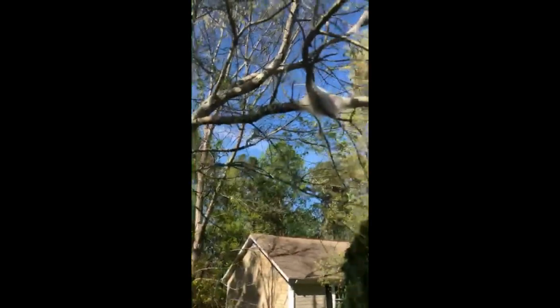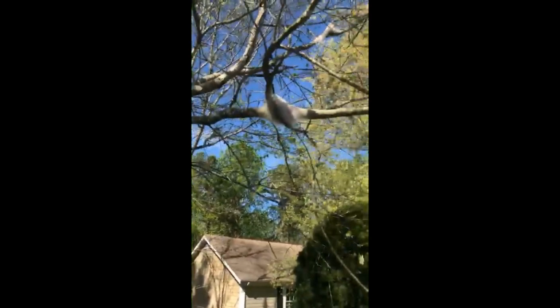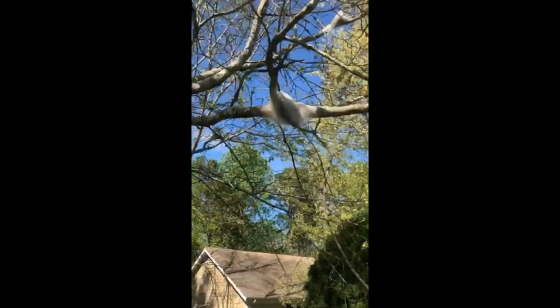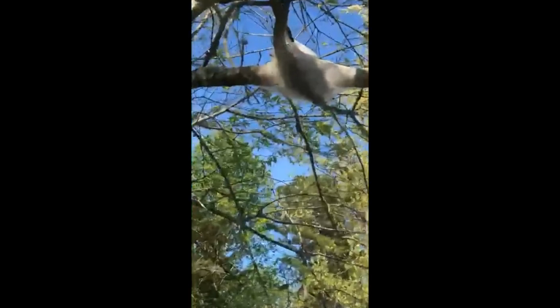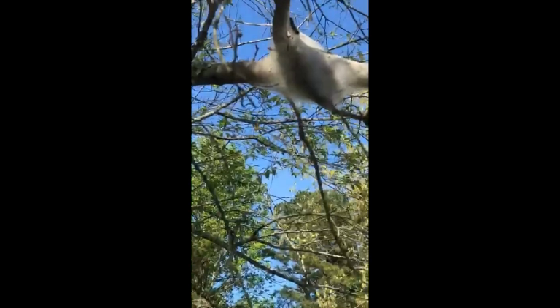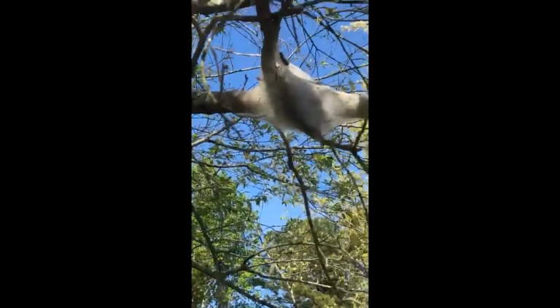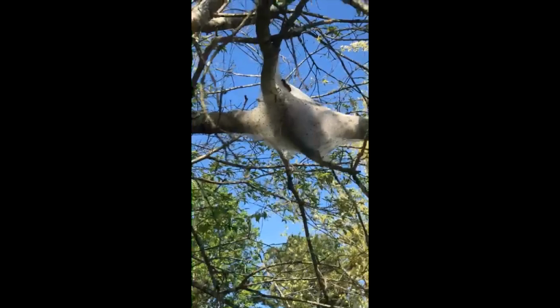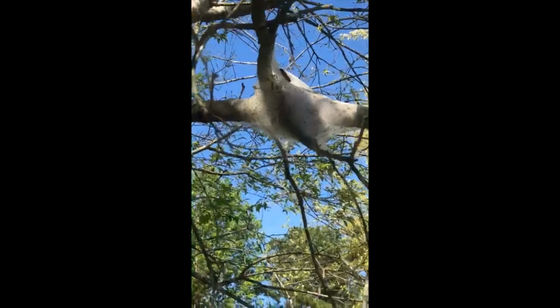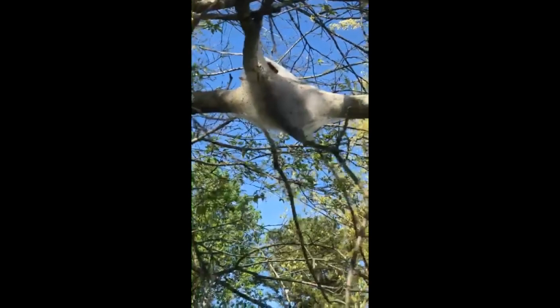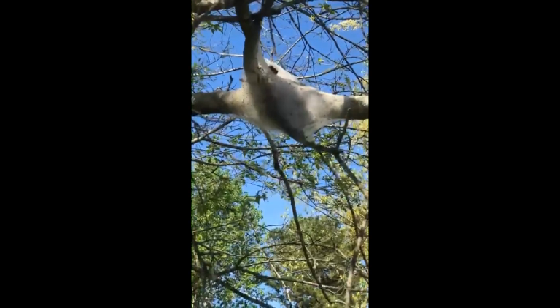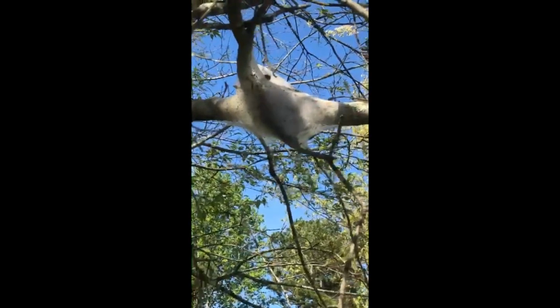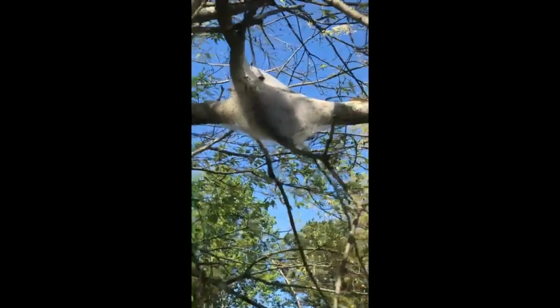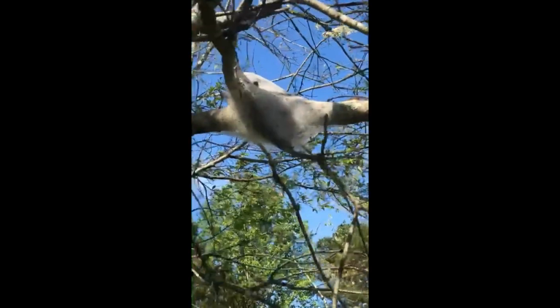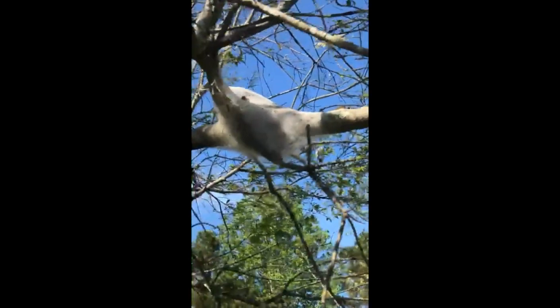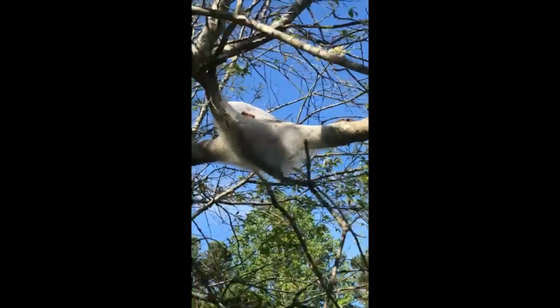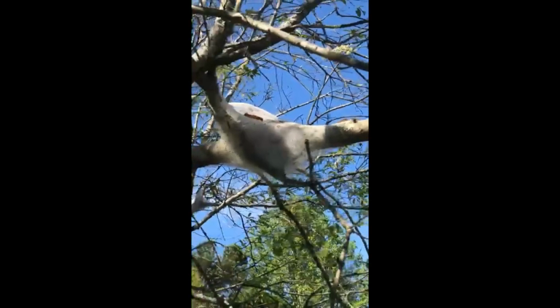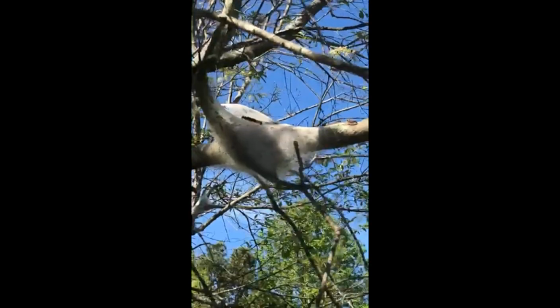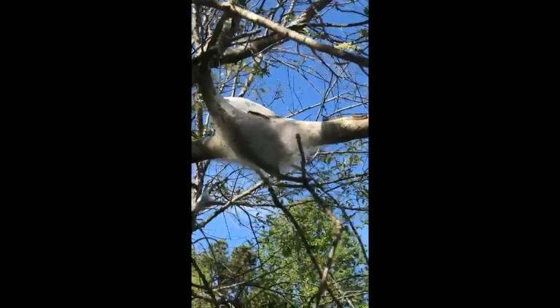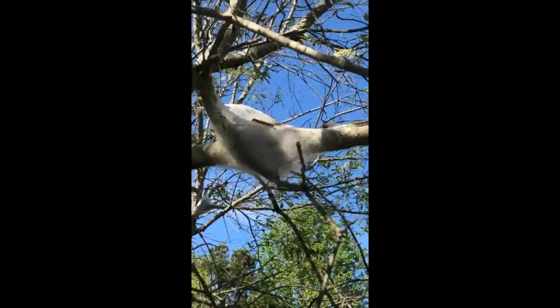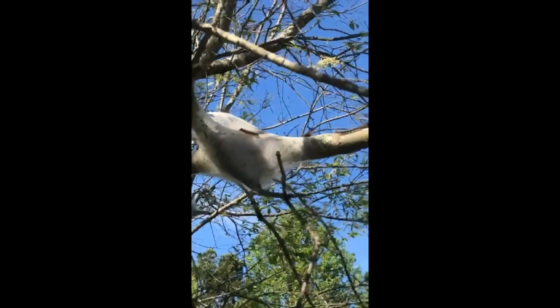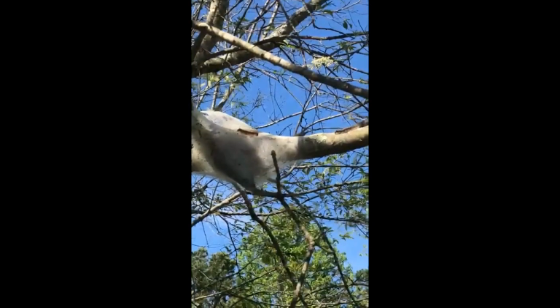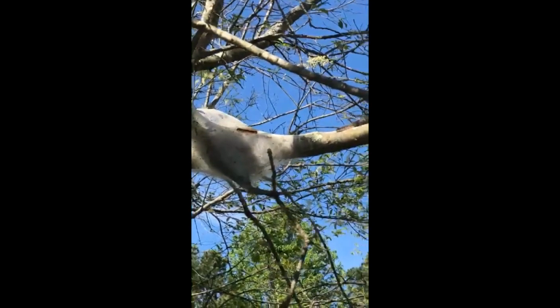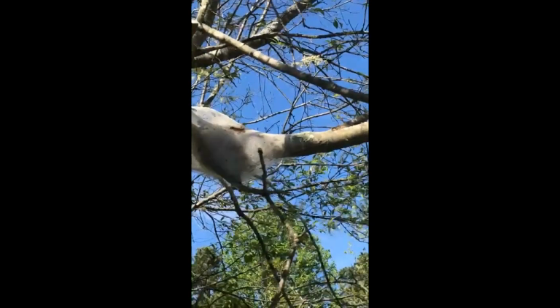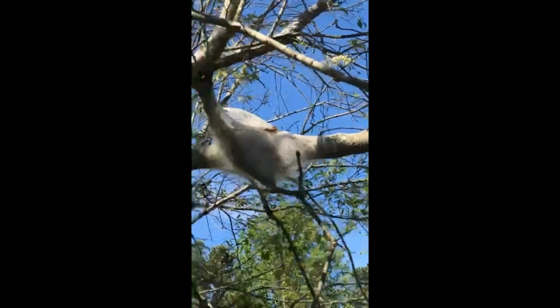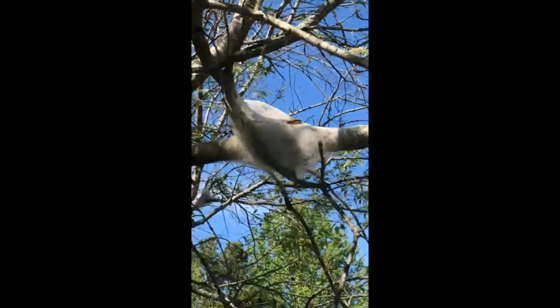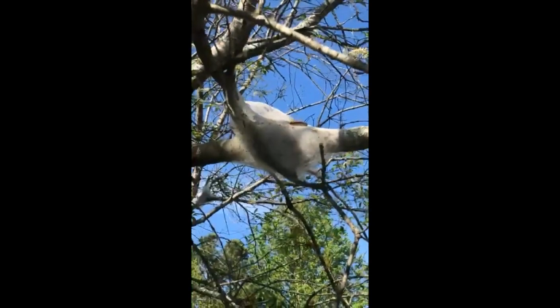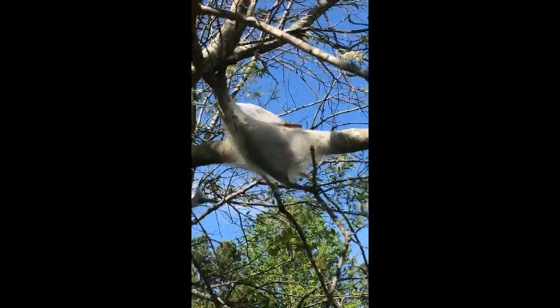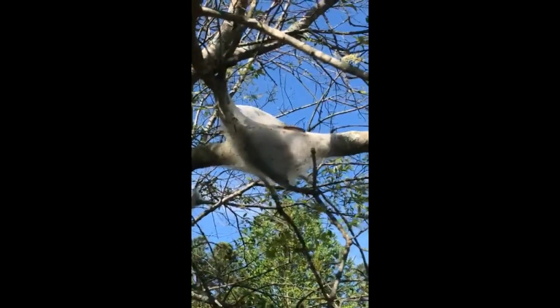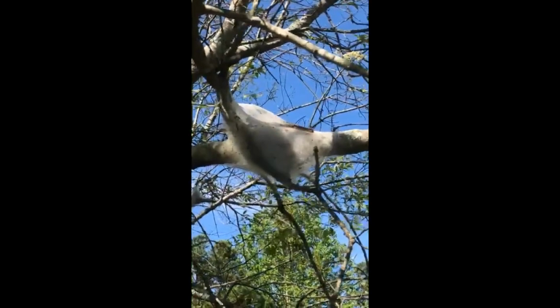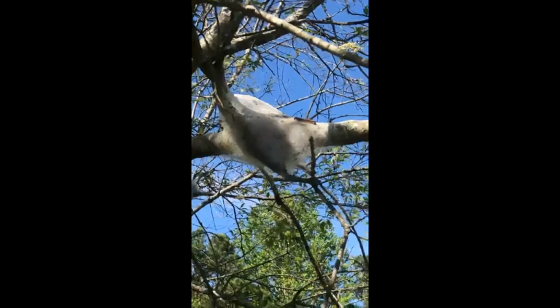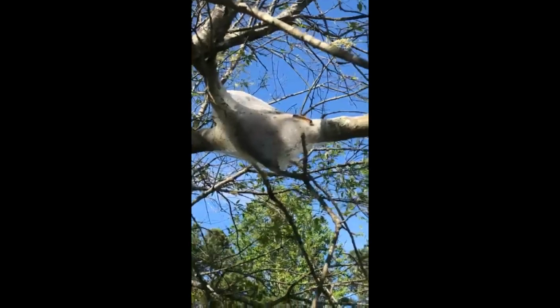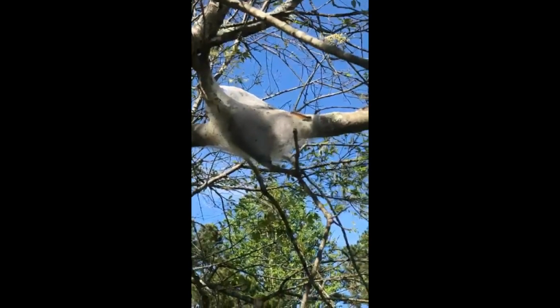We're gonna zoom in a bit. Do we see this cool tent-looking thing made of webs up in the tree, with something crawling across it? So this is a nest of an eastern tent caterpillar.